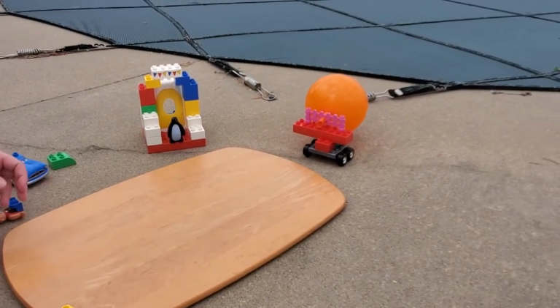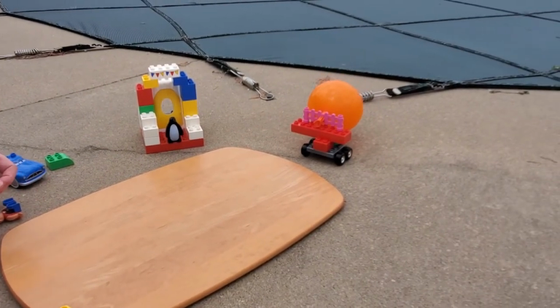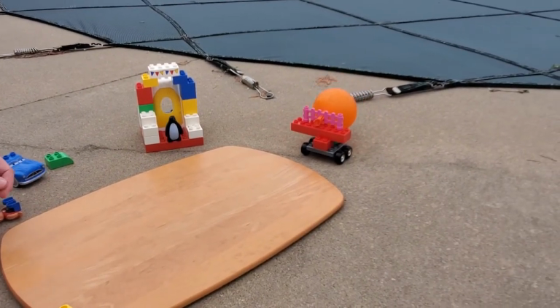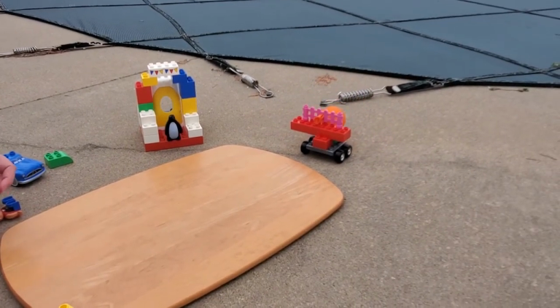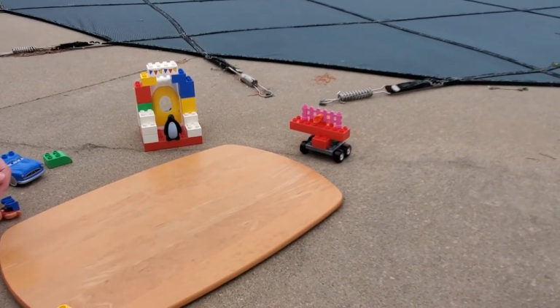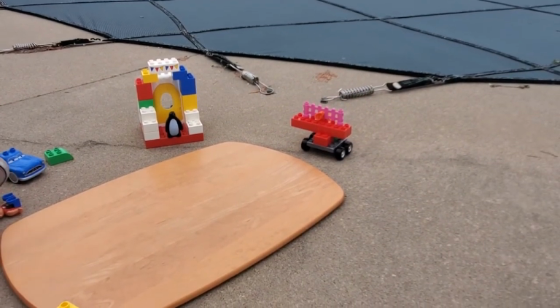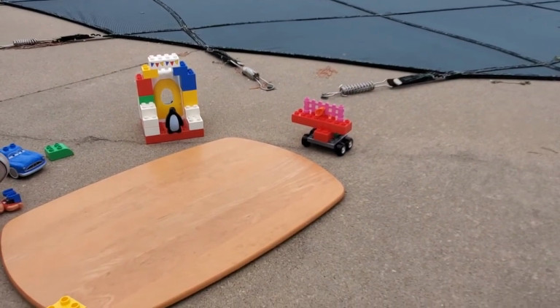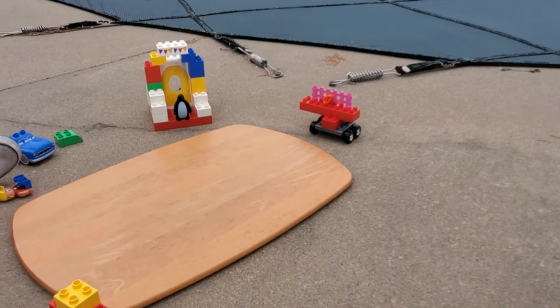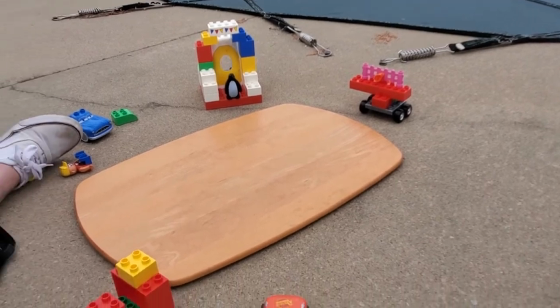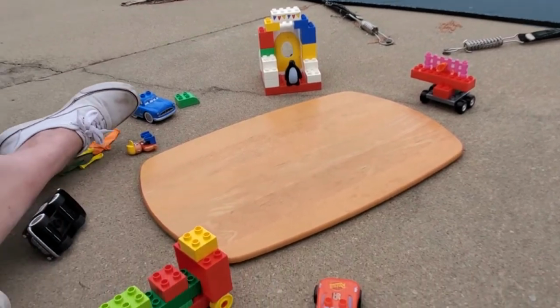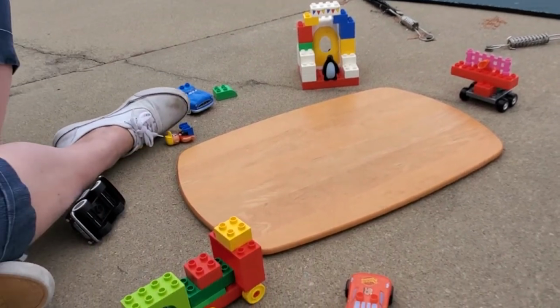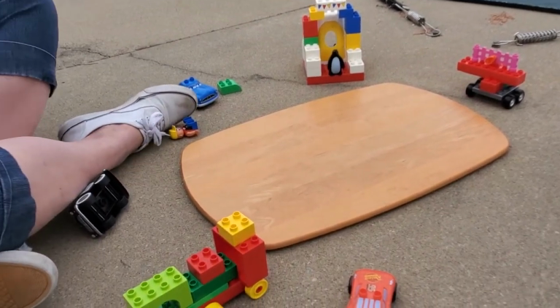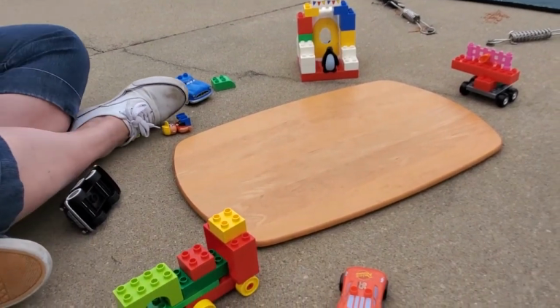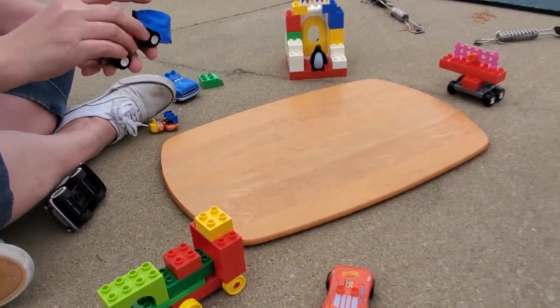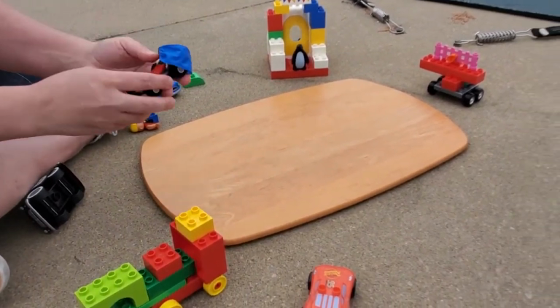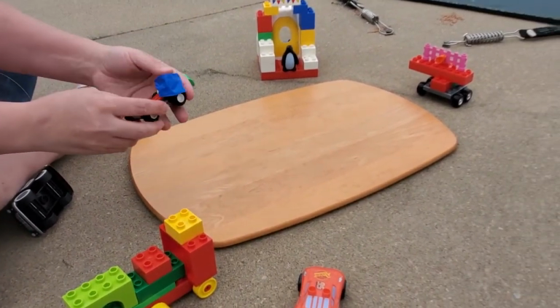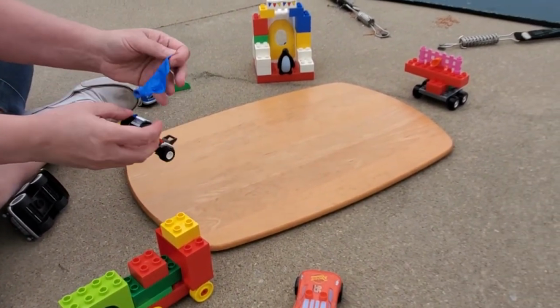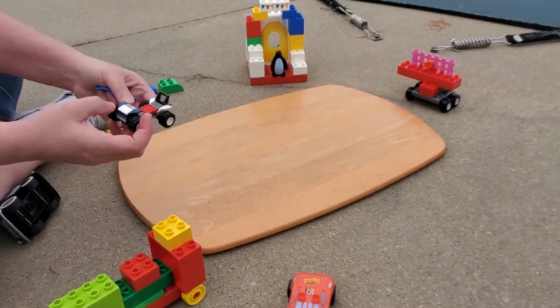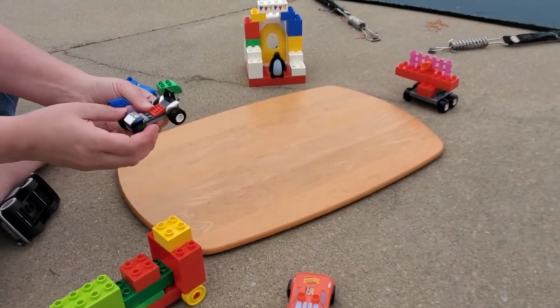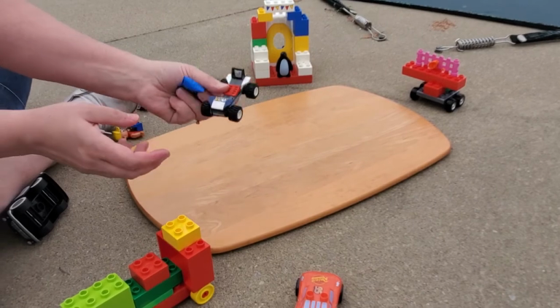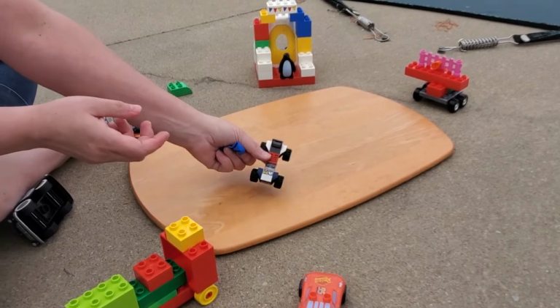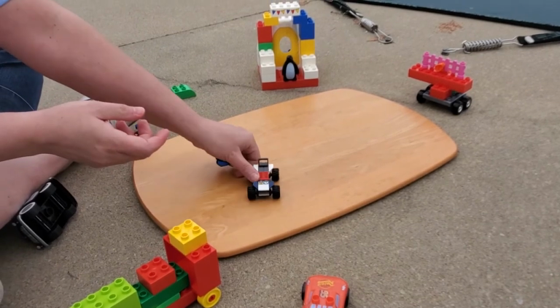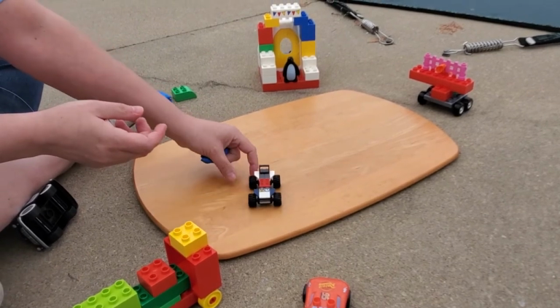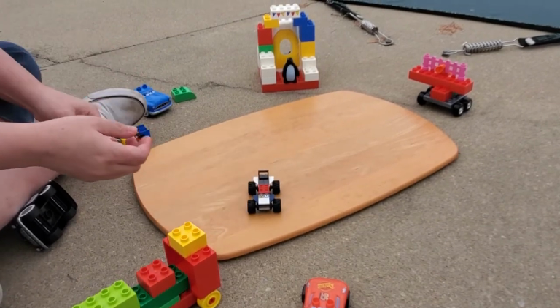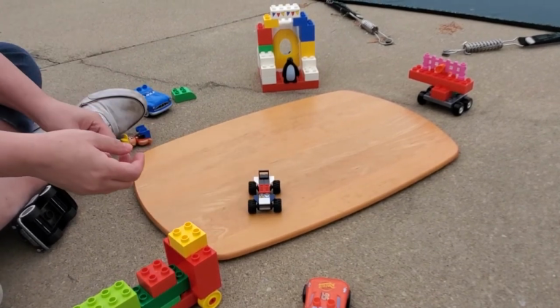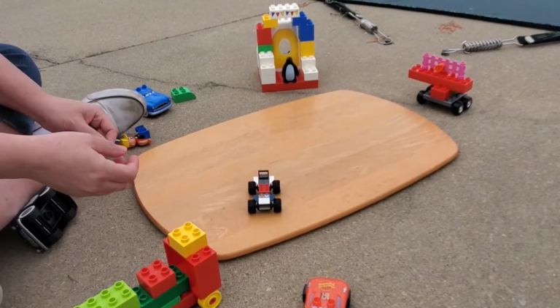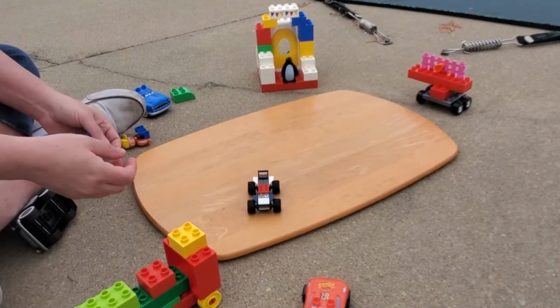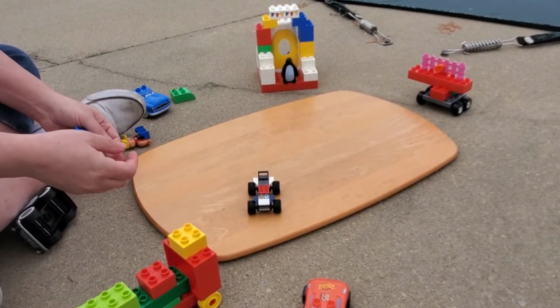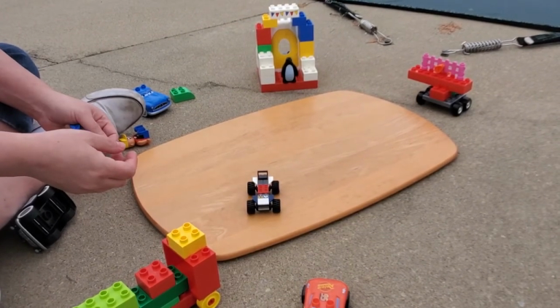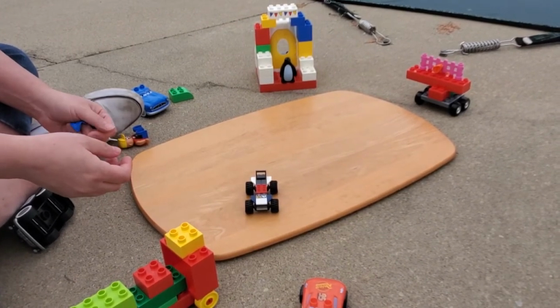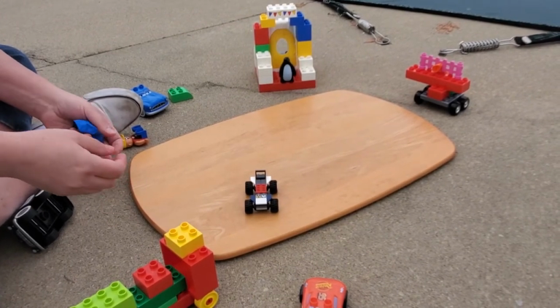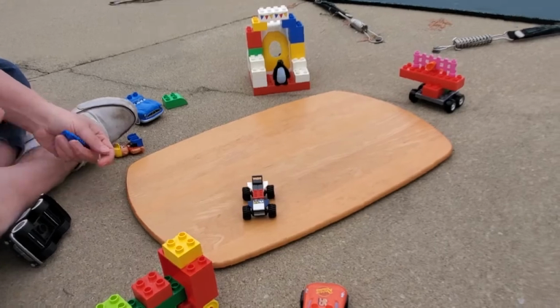So that's how you make a Duplo balloon car. Now my older kids, when they saw what I was doing, went down and dug Legos out of their bins to build their own Lego cars. And we're going to go have a balloon race — let's go see who wins.